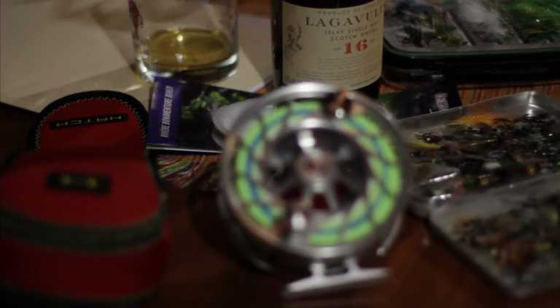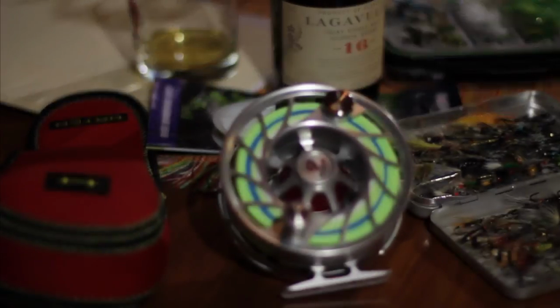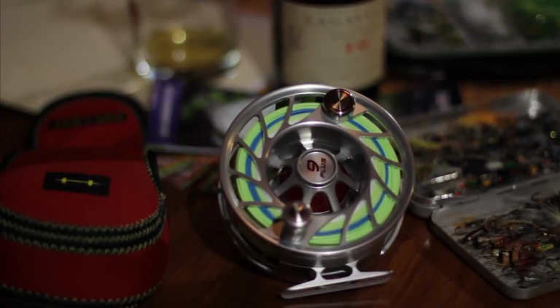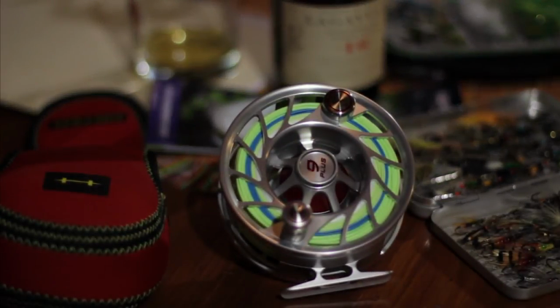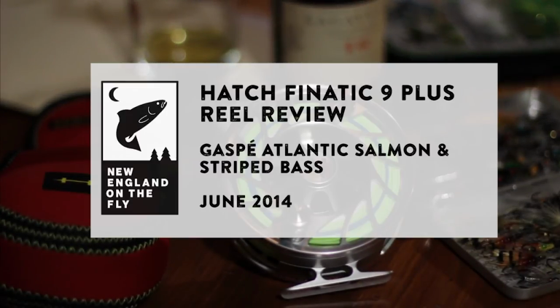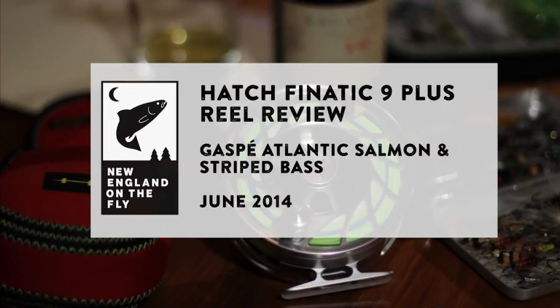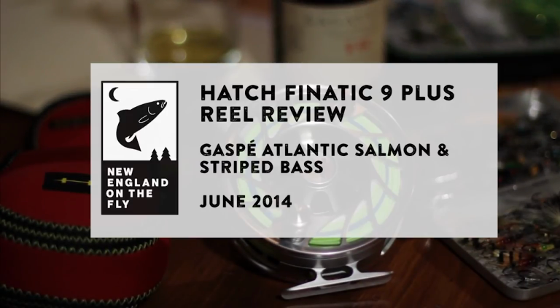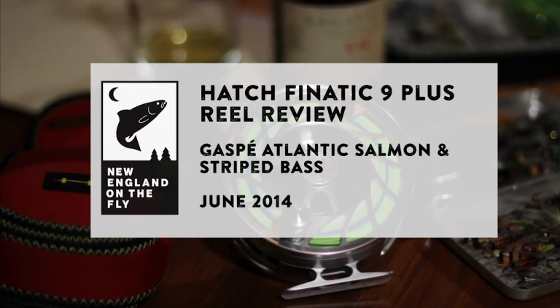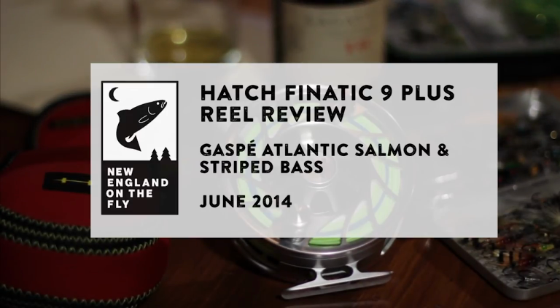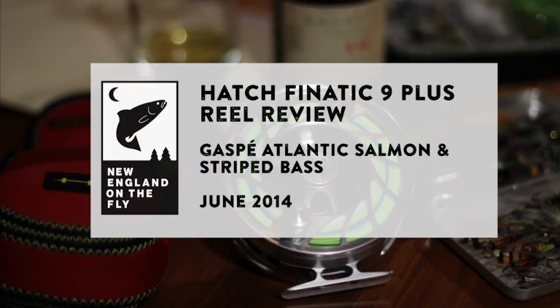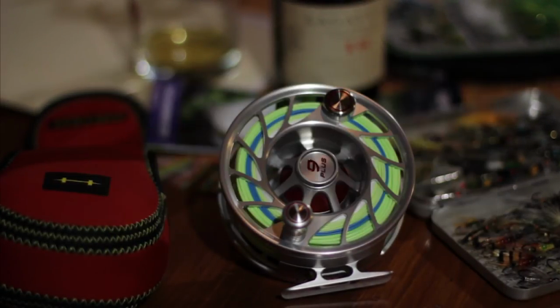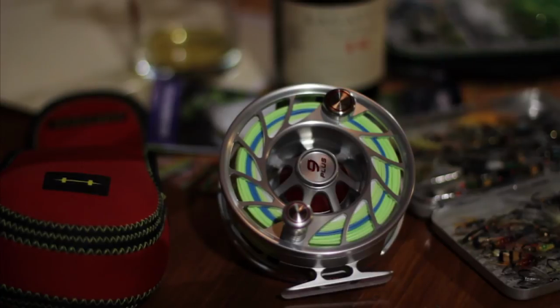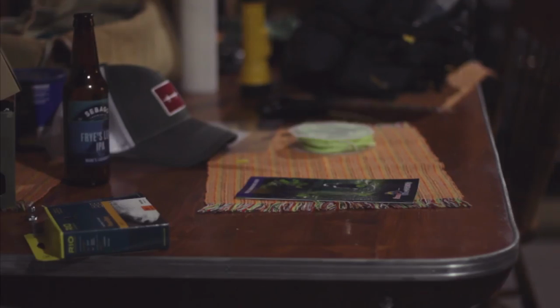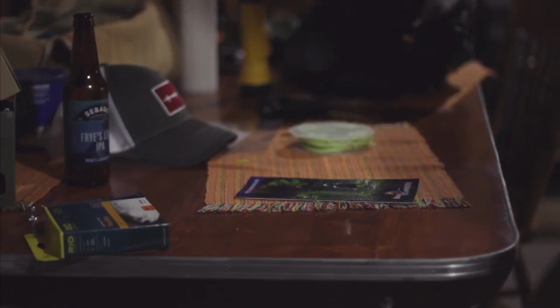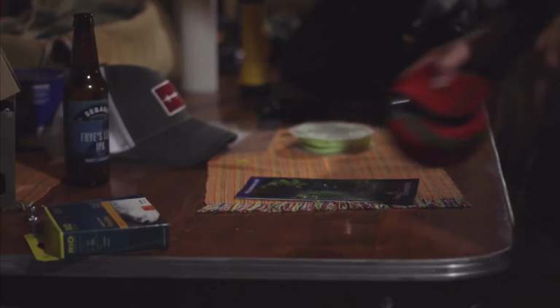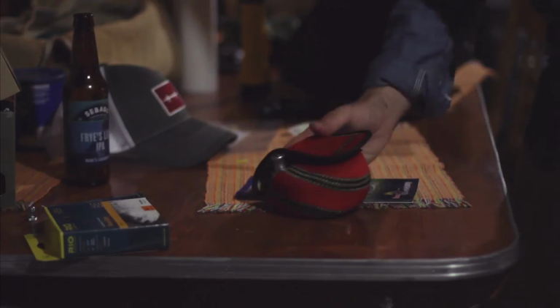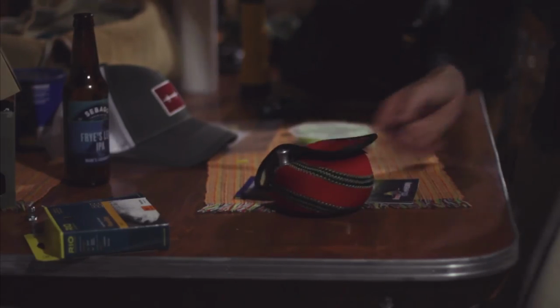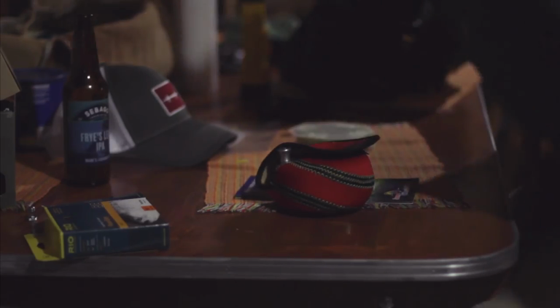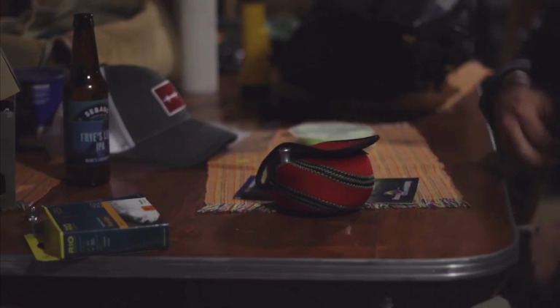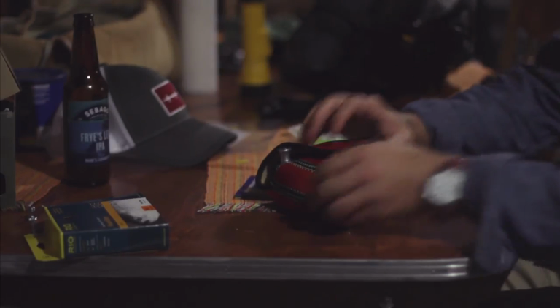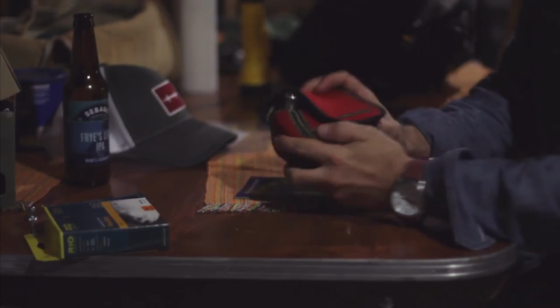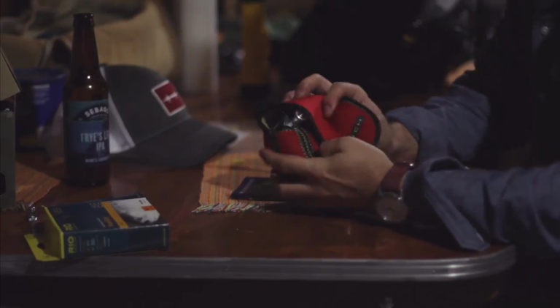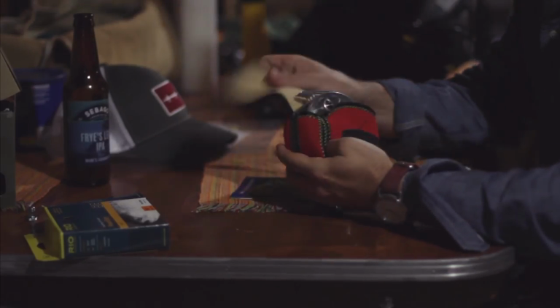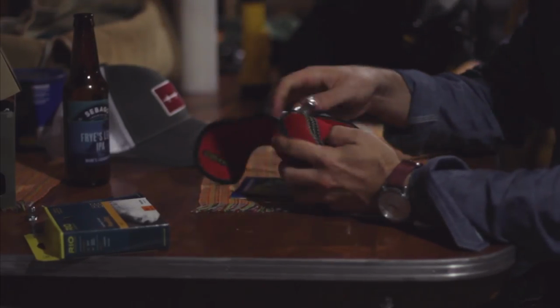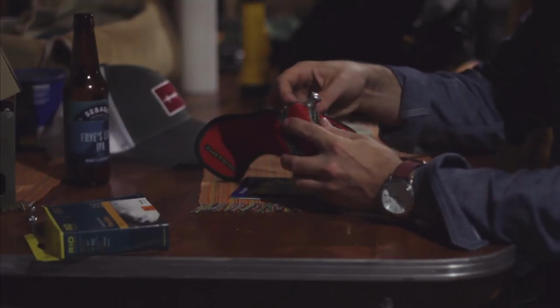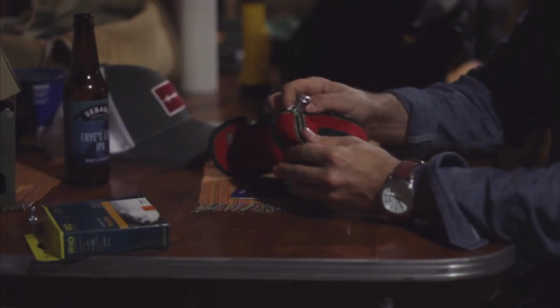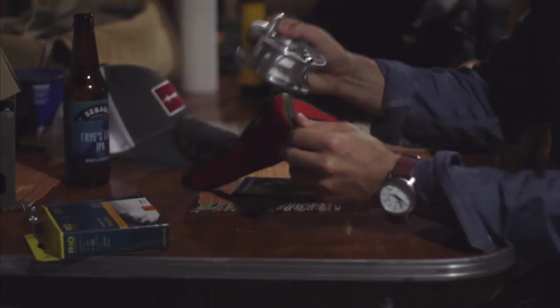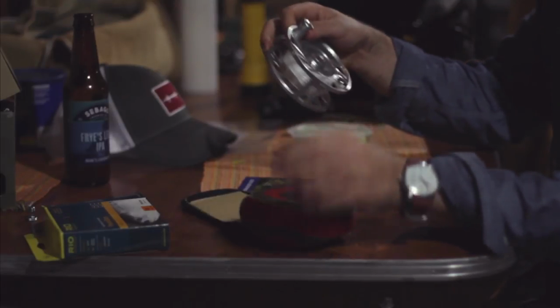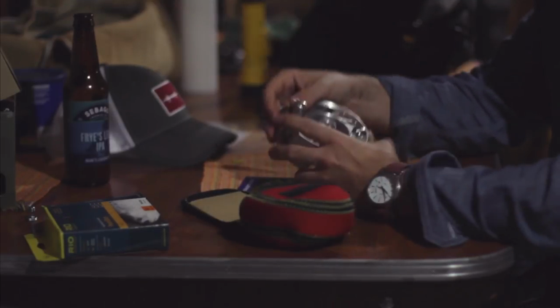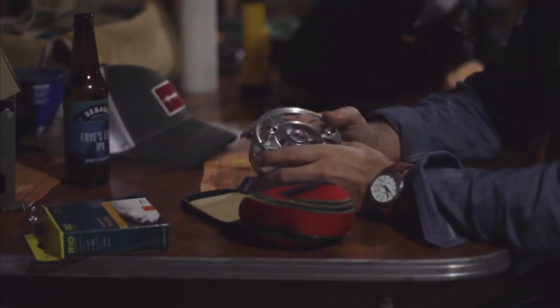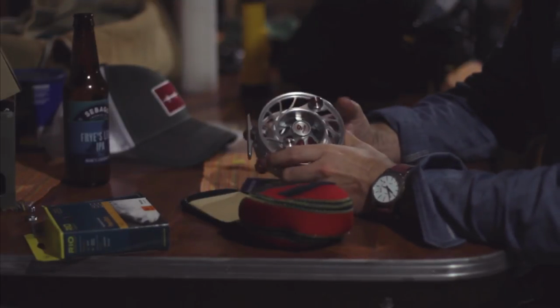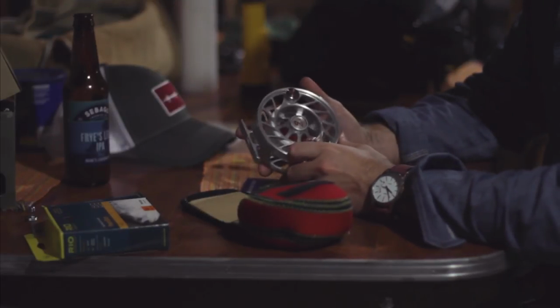Hi, this is Ben Carmichael with New England on the Fly and The Complete Angler. This is a video to accompany my written review of the Hatch Fanatic 9 Plus Reel, a truly great reel for the angler who chases both large fresh and saltwater species.